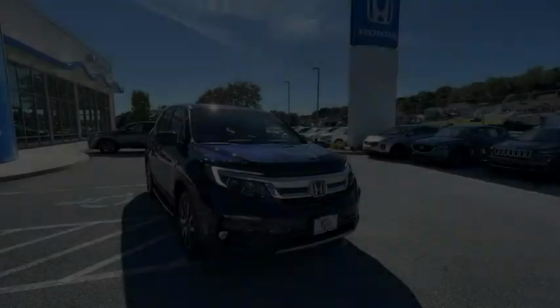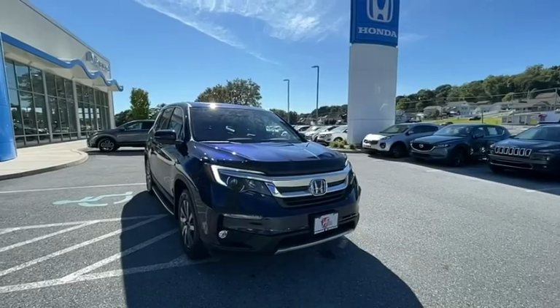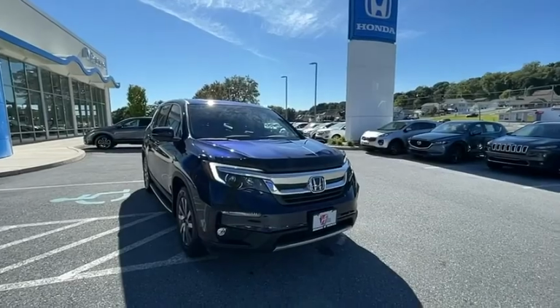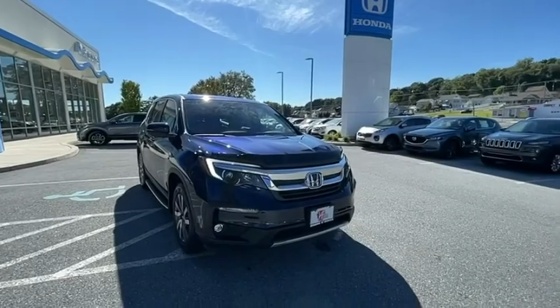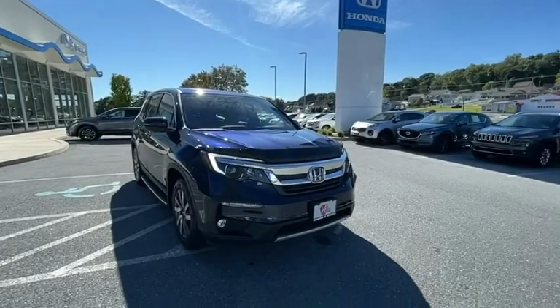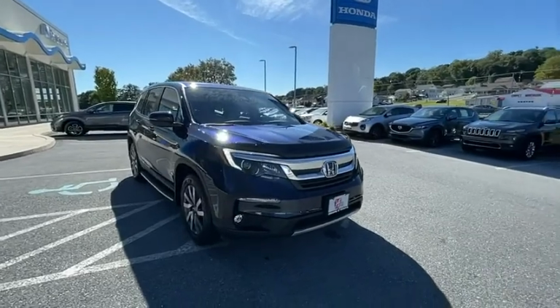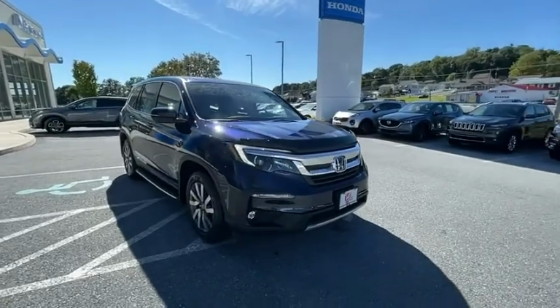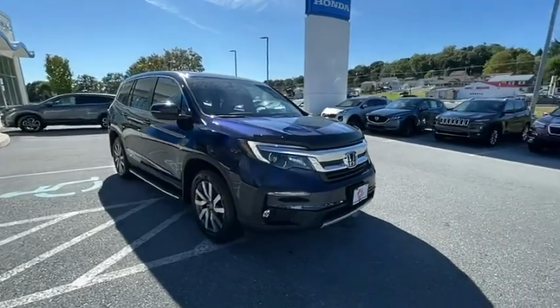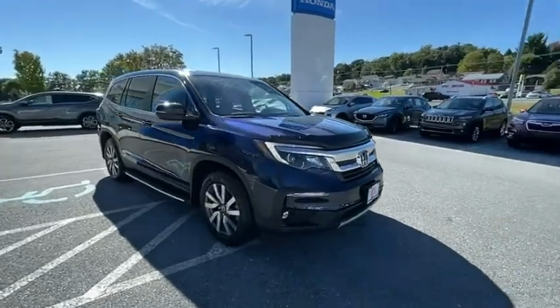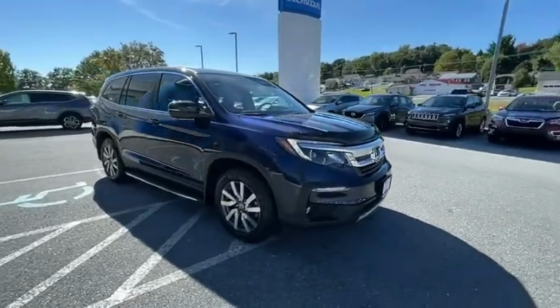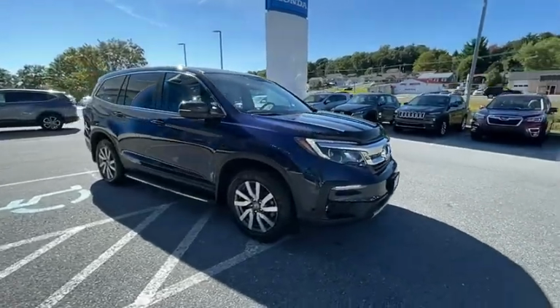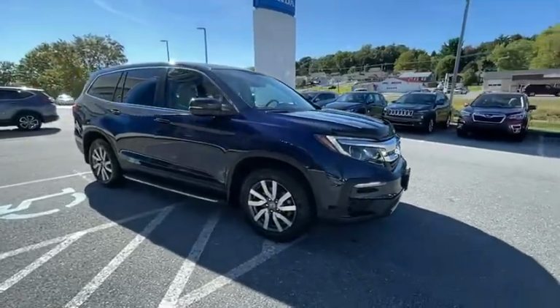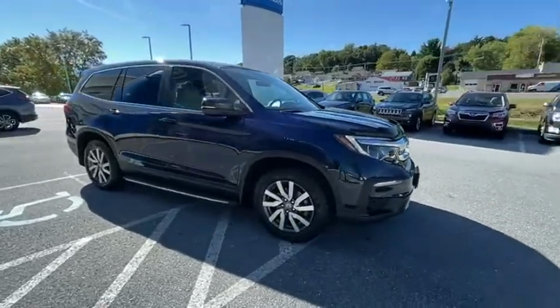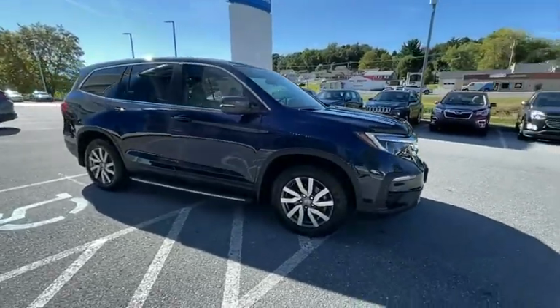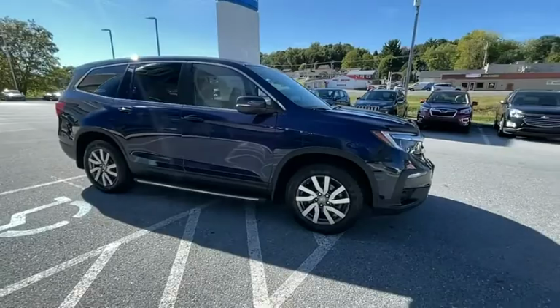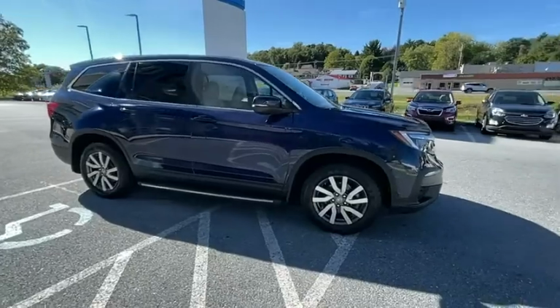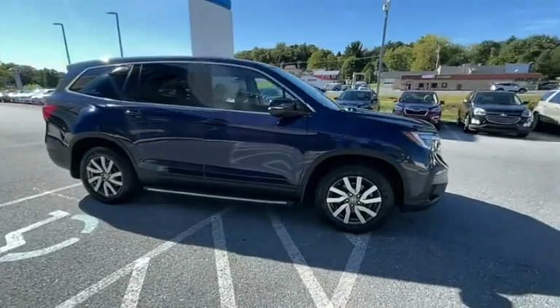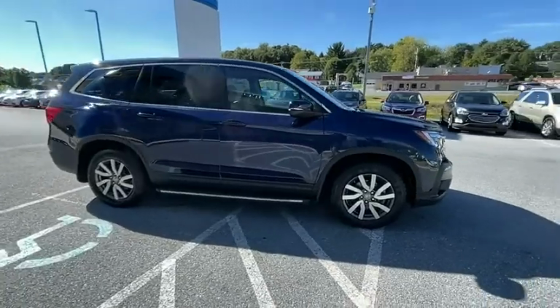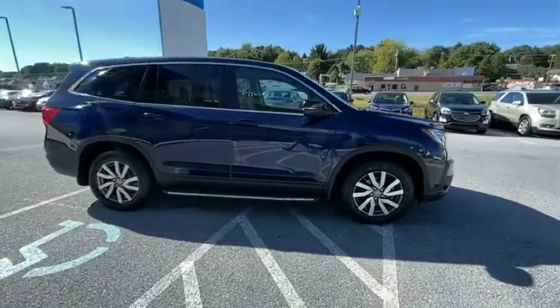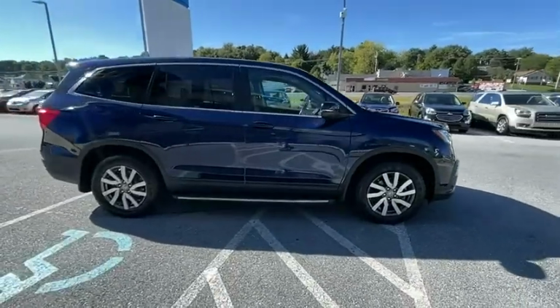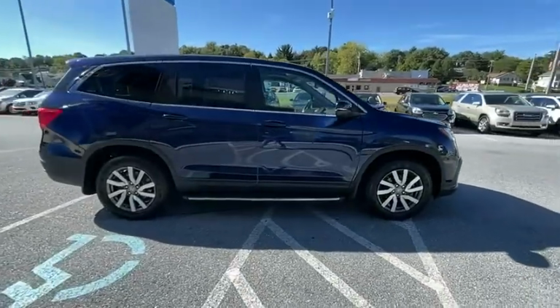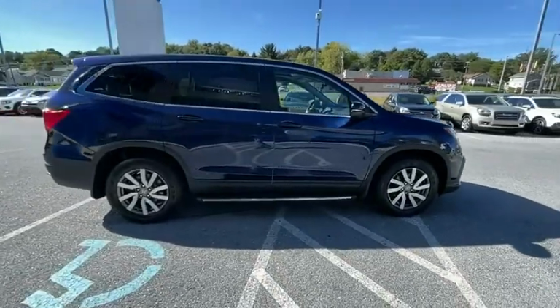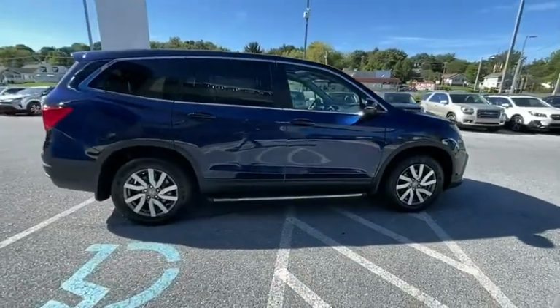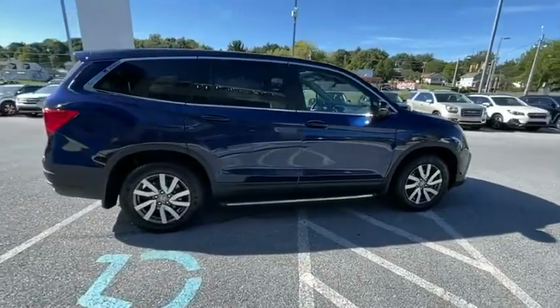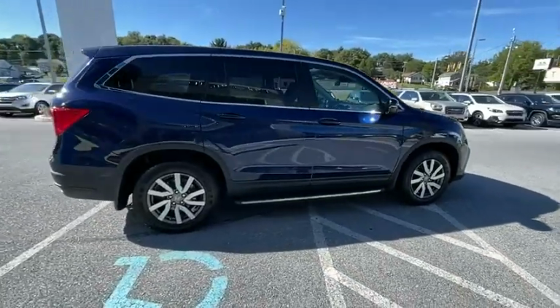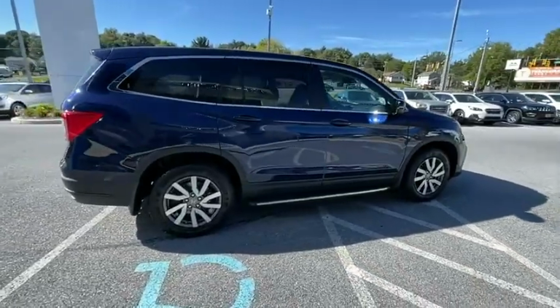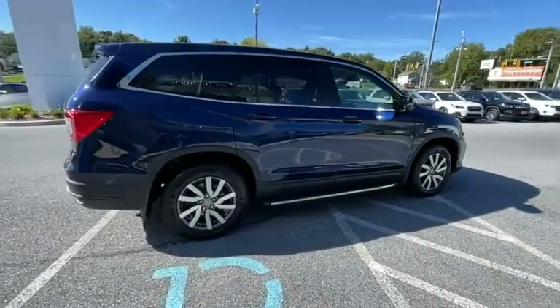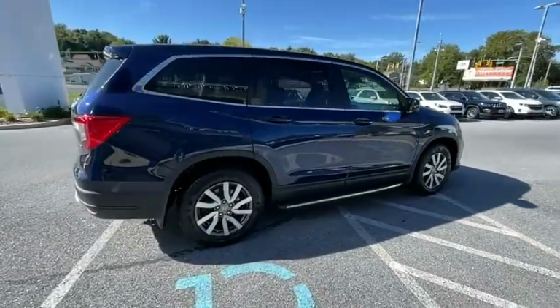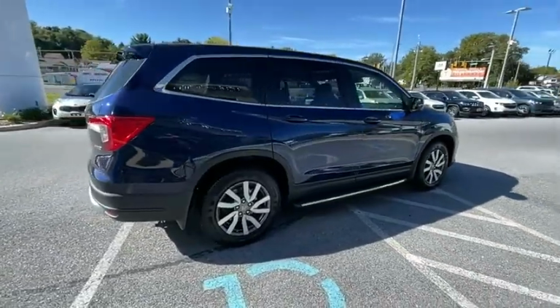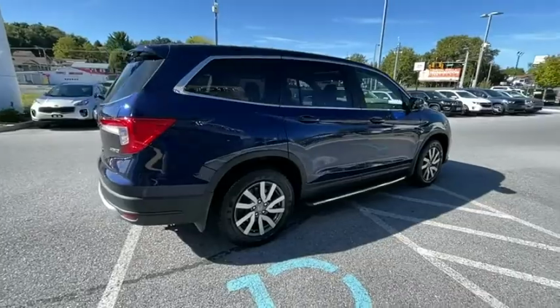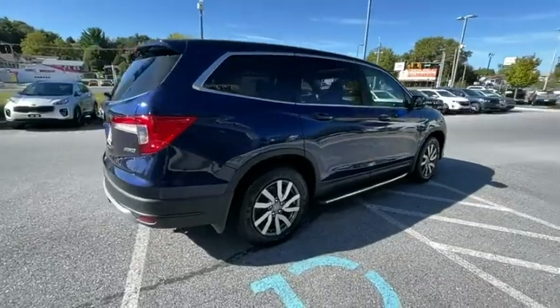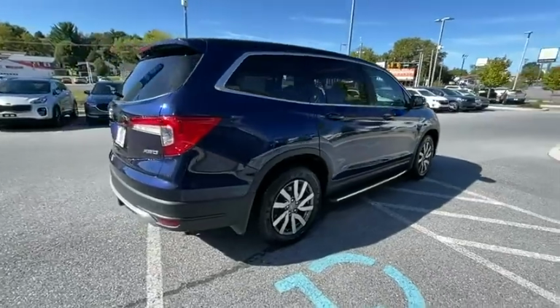Take a ride in a 2019 Honda Pilot. Optimal utility. Indulgent interior. Powerful performer. You'll be ready for almost anything in the Honda Pilot.